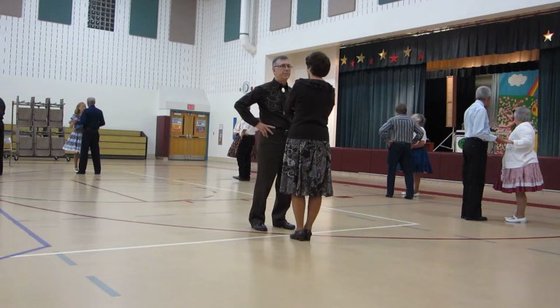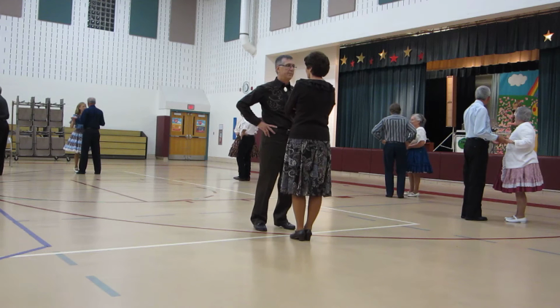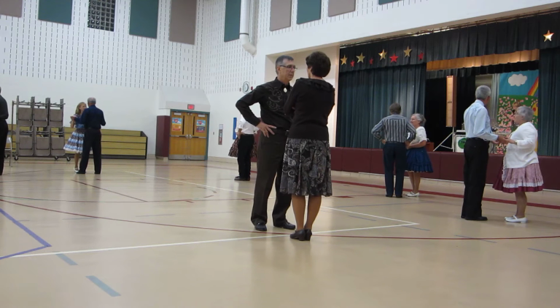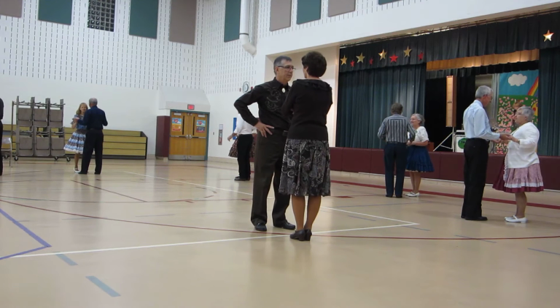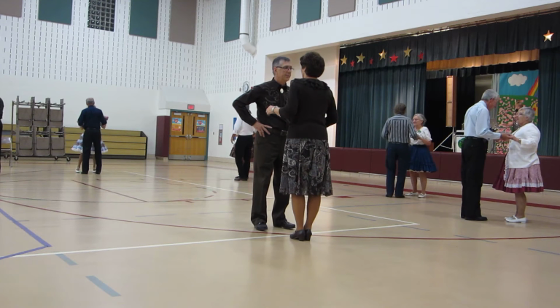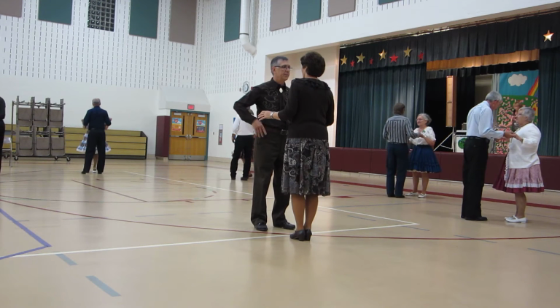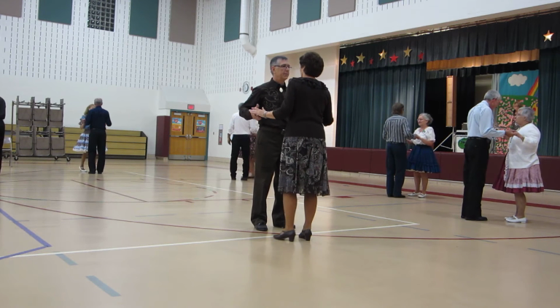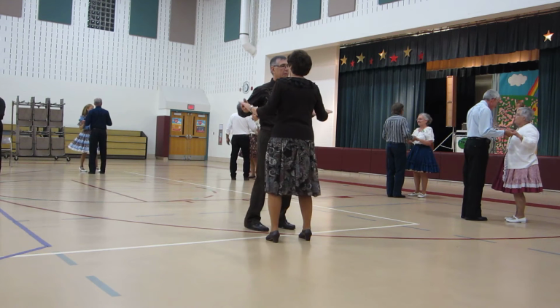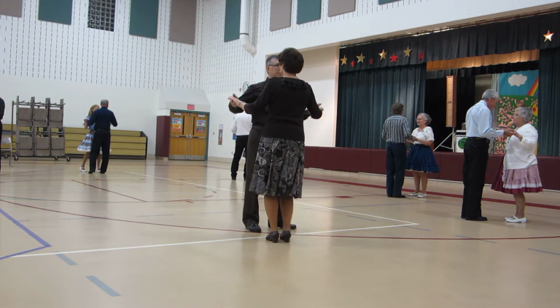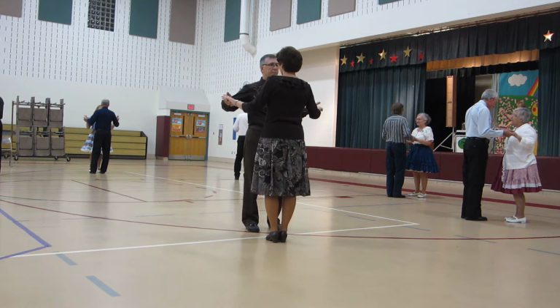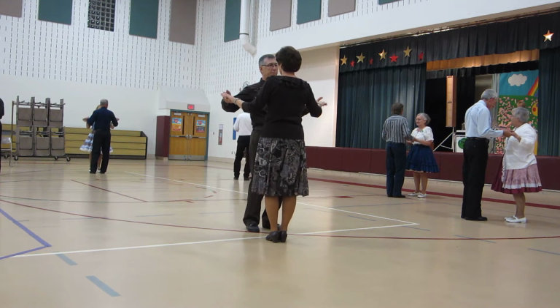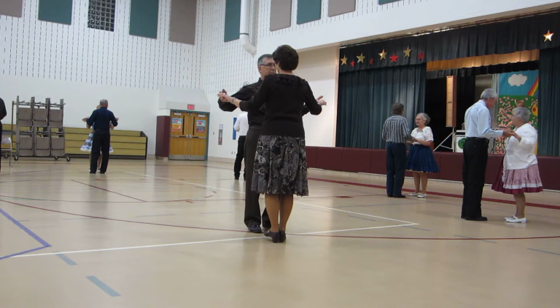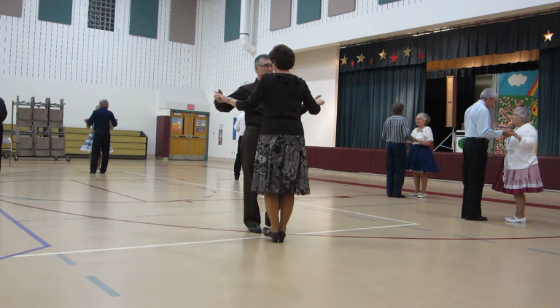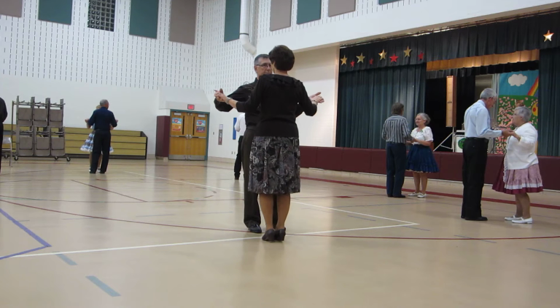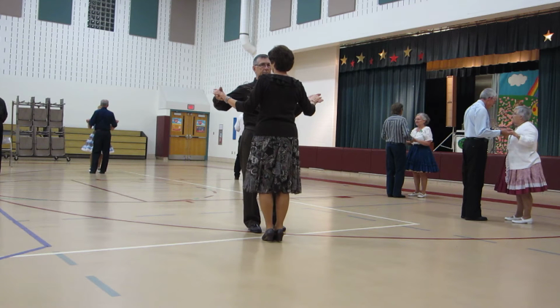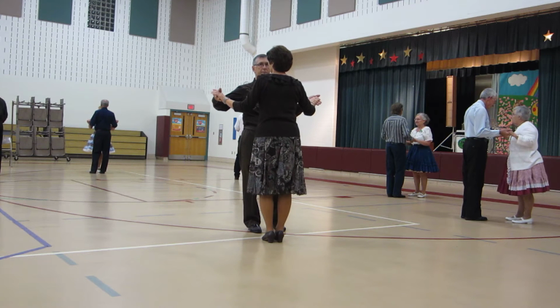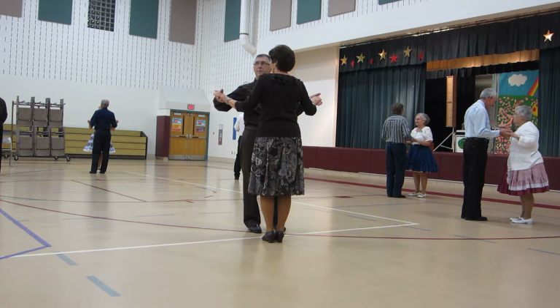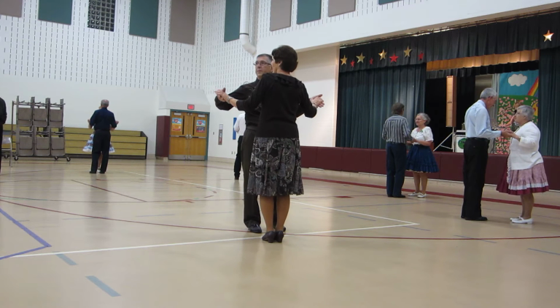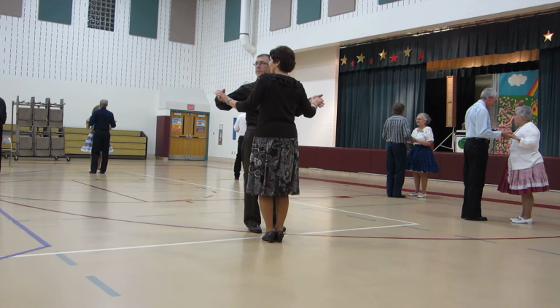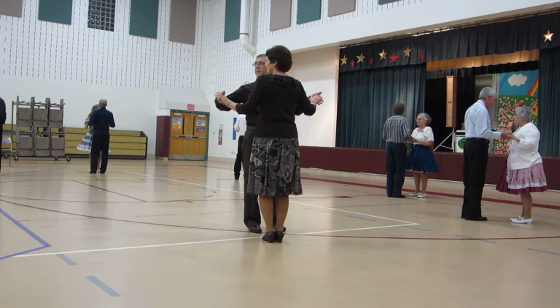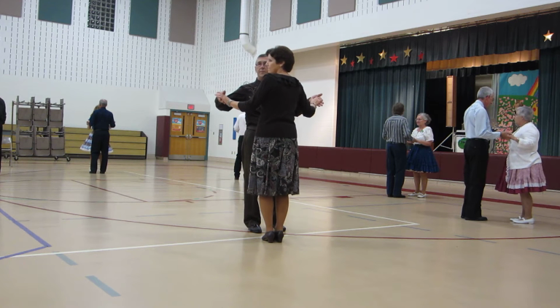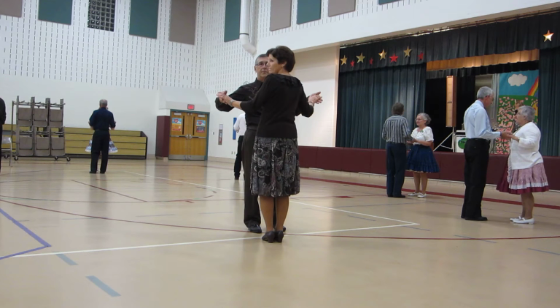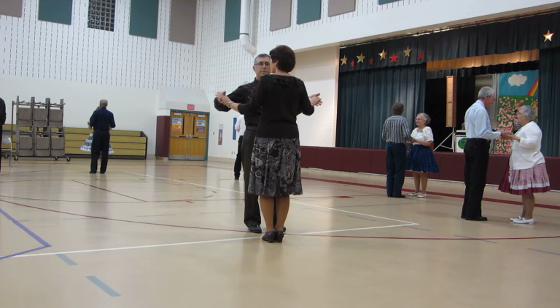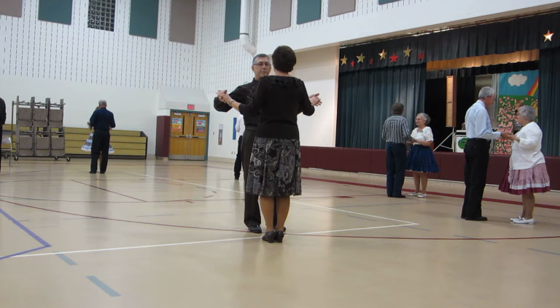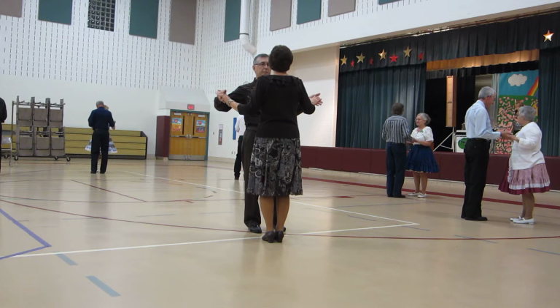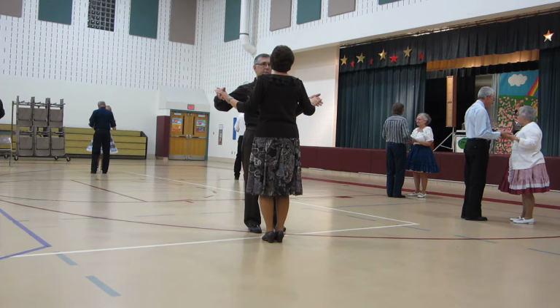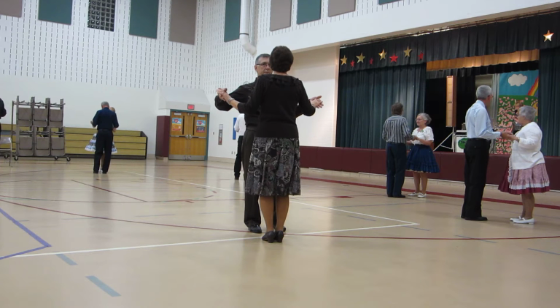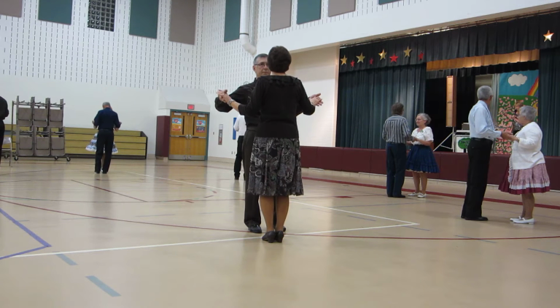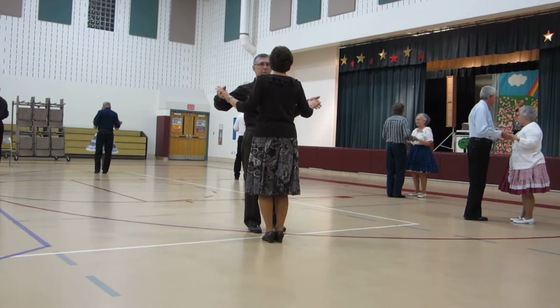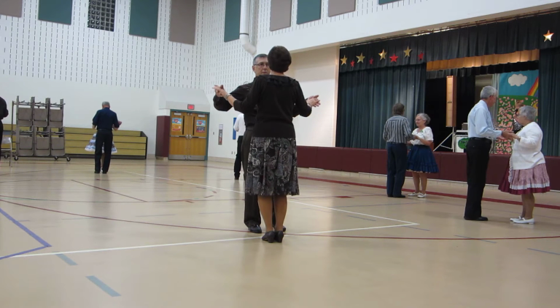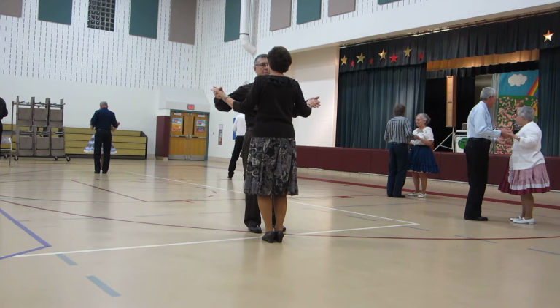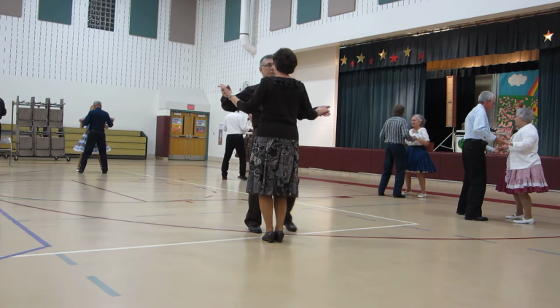Starting butterfly, facing the wall. There's a two-measure wait. Side two-step left and right to semi. Side two-step left and right to semi.